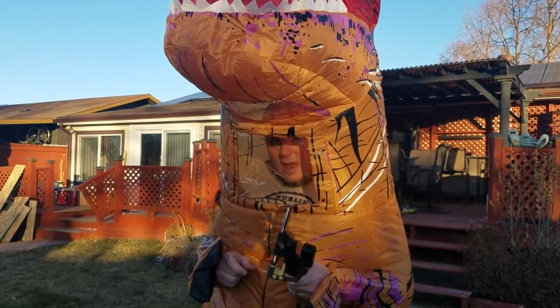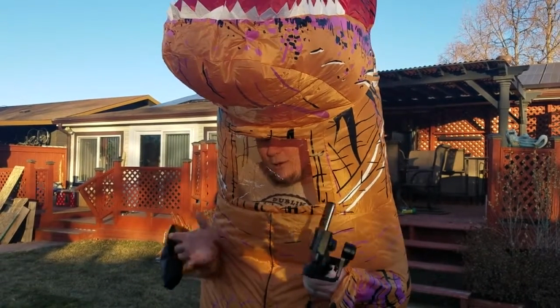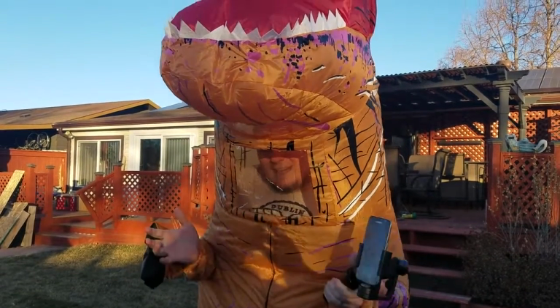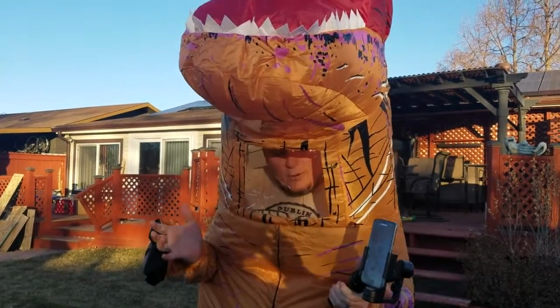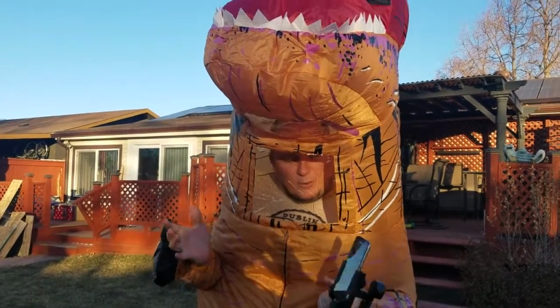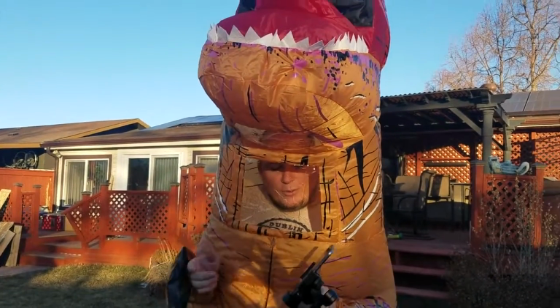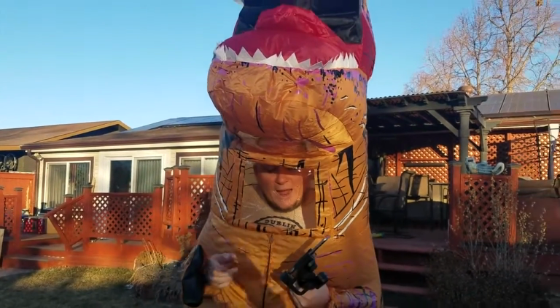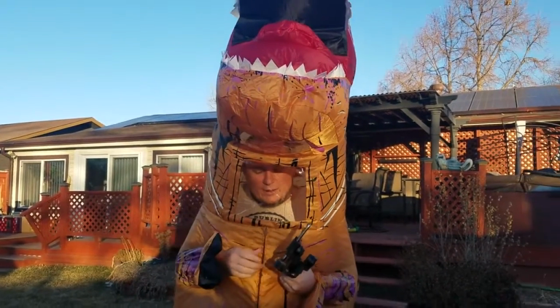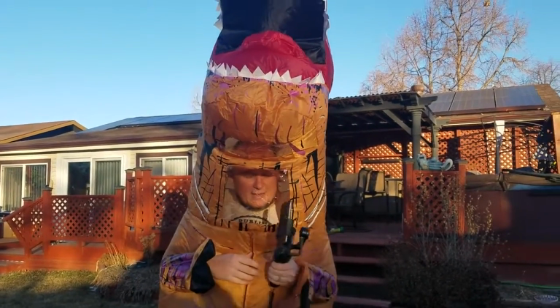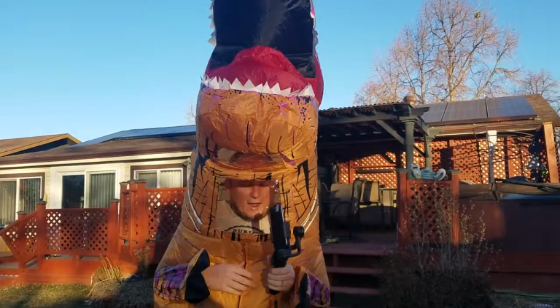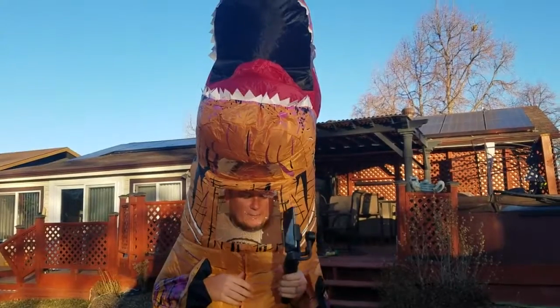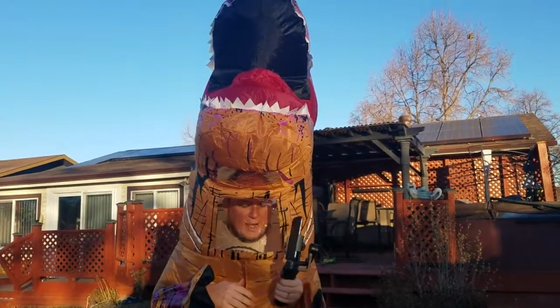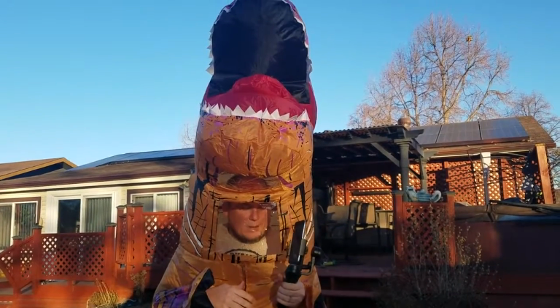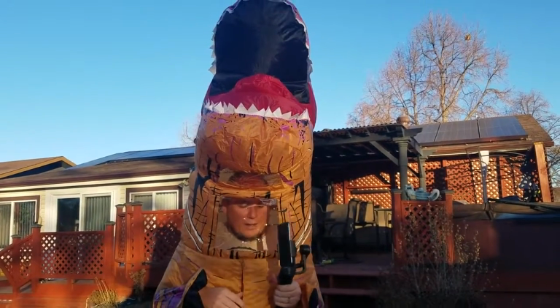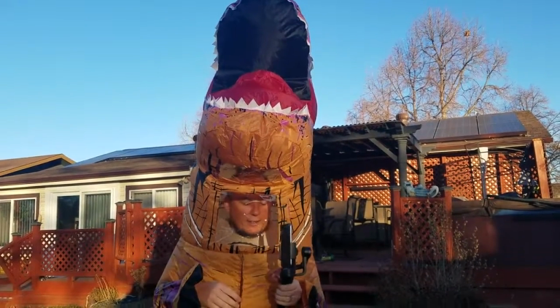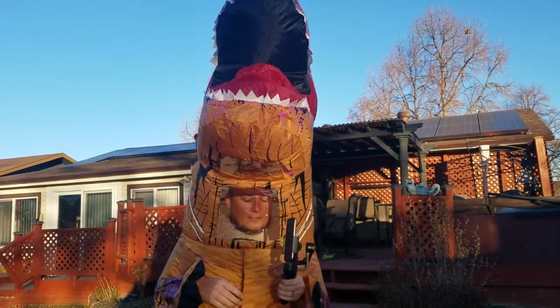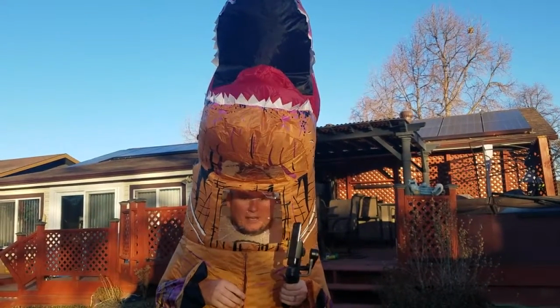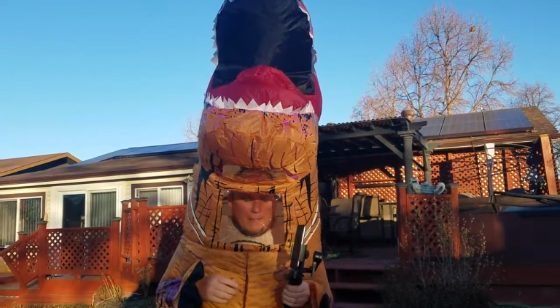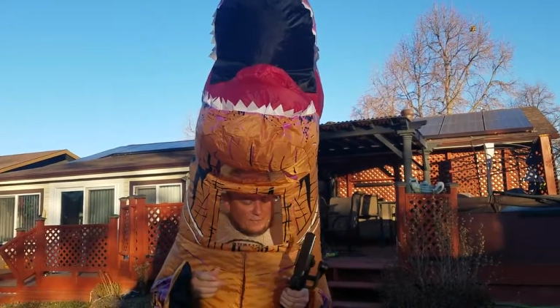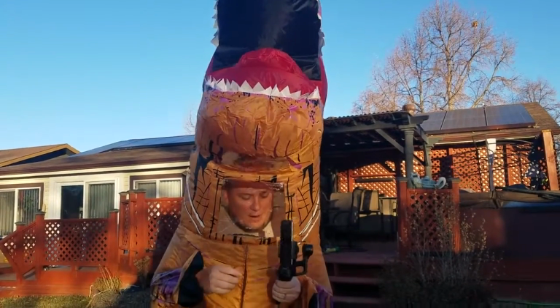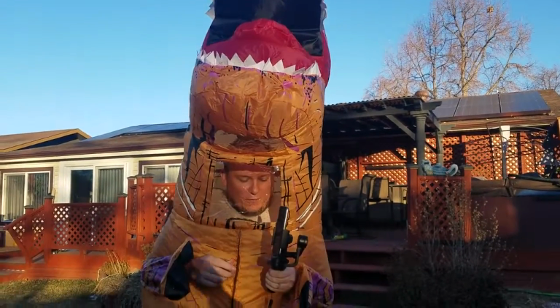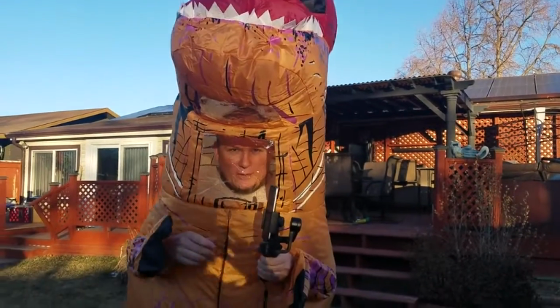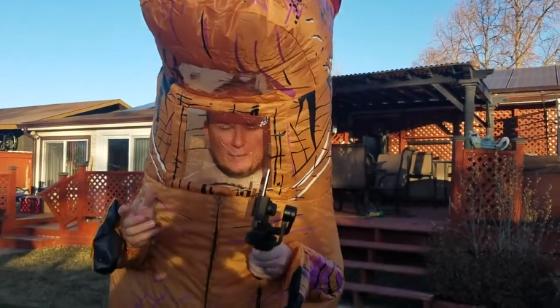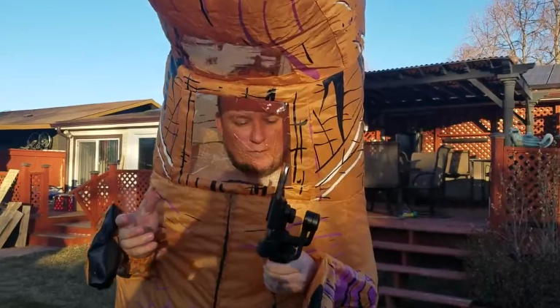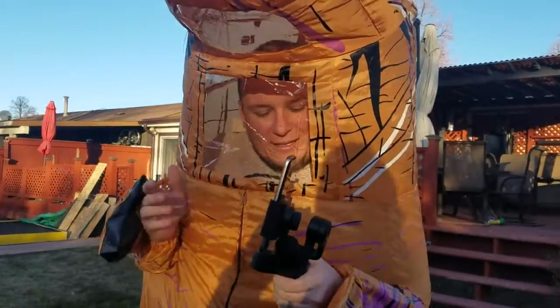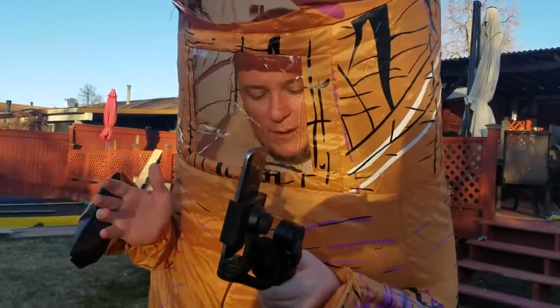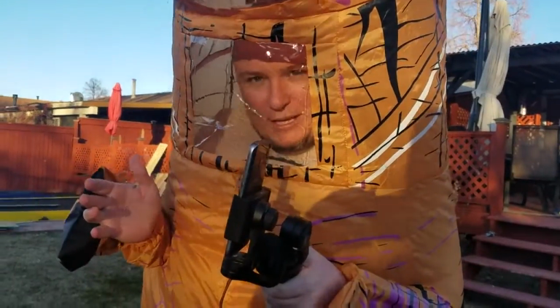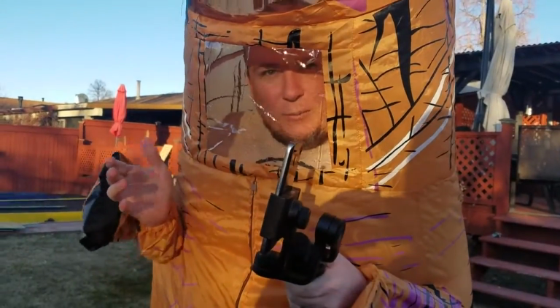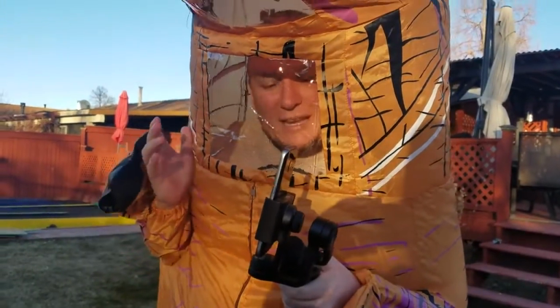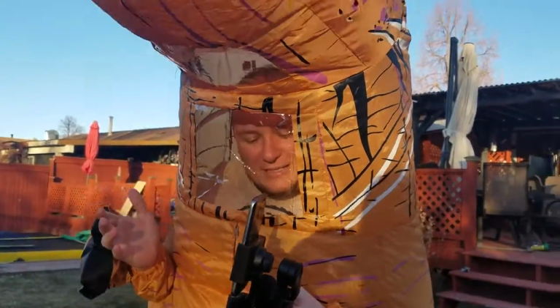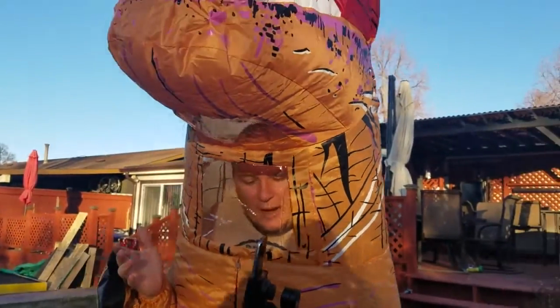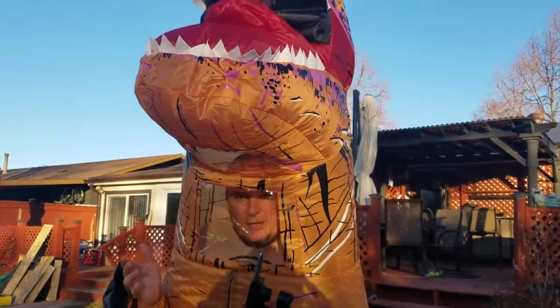Hey, what's going on guys? This is Gatorrestler303. I won this awesome little Osmo DJI mount from Viva Video and they asked me to do a video. It's so easy to use — I'm going to prove that even a T-Rex can do it.